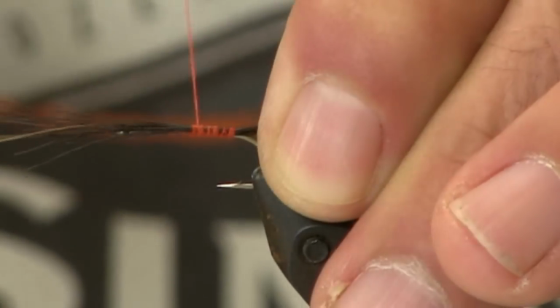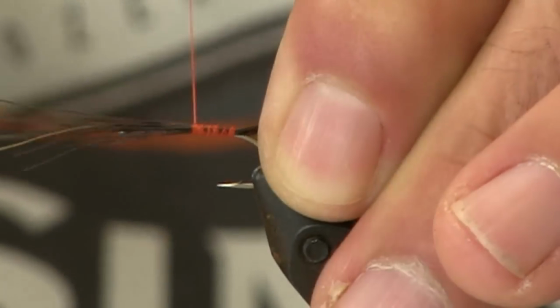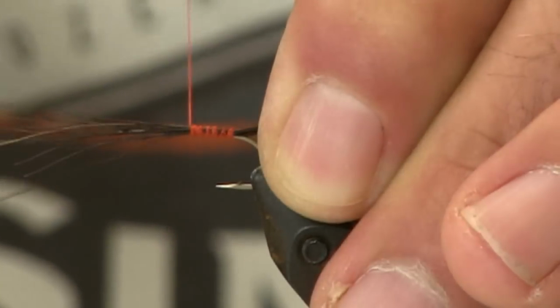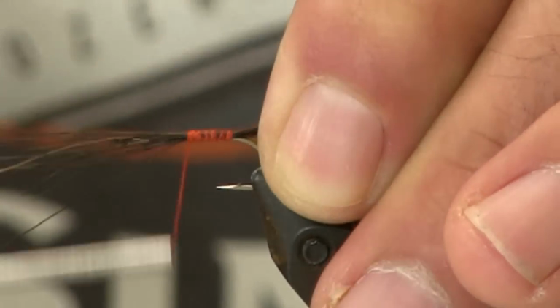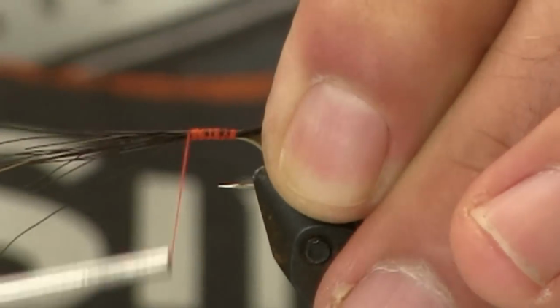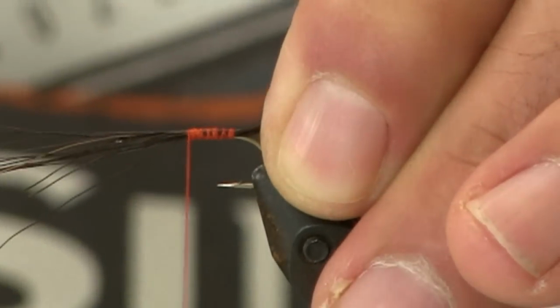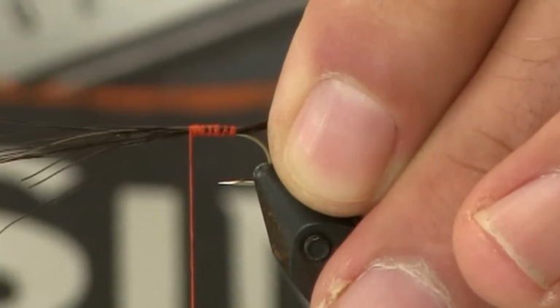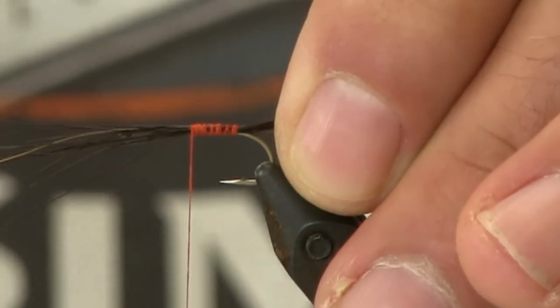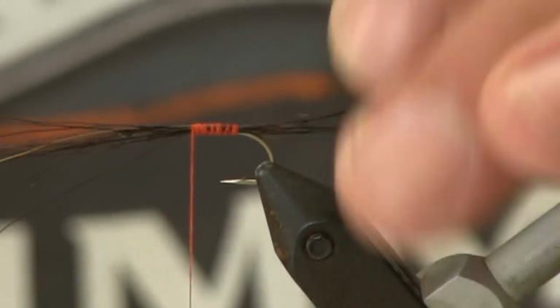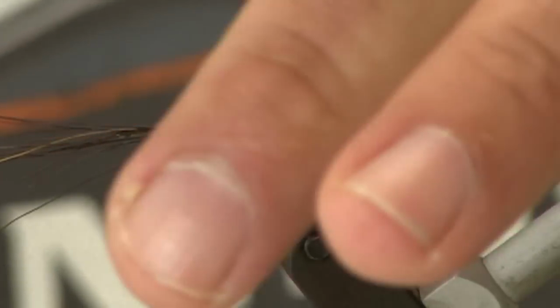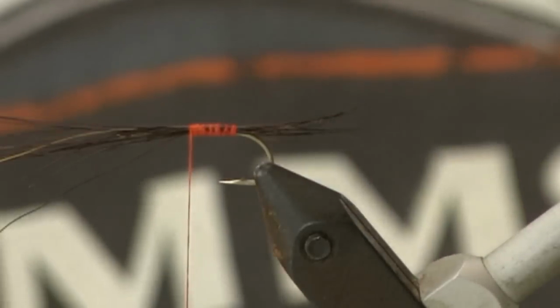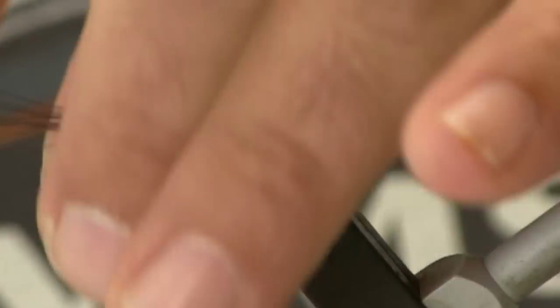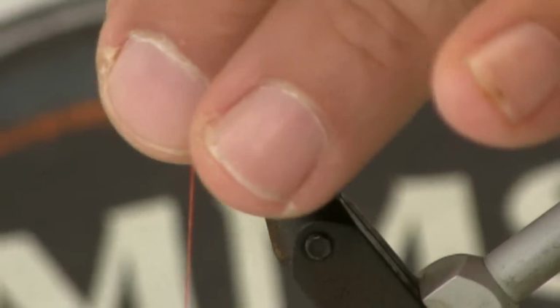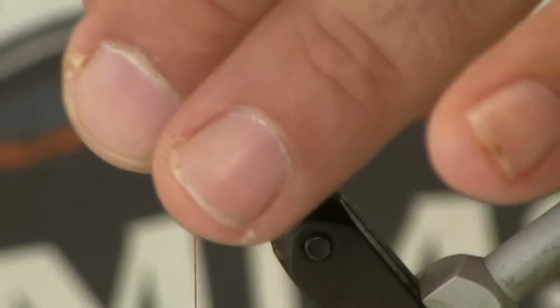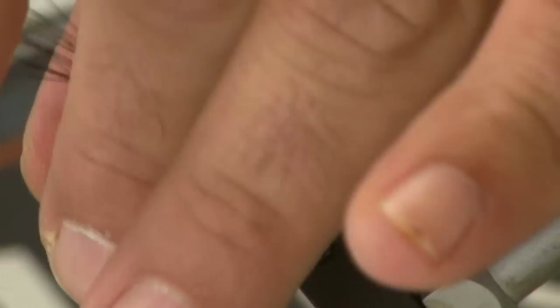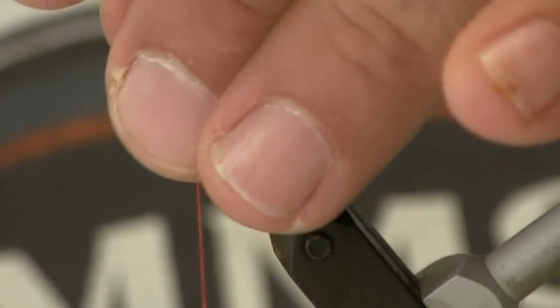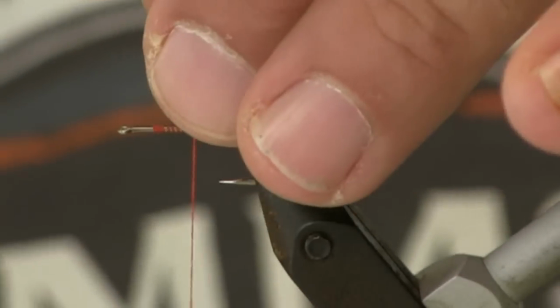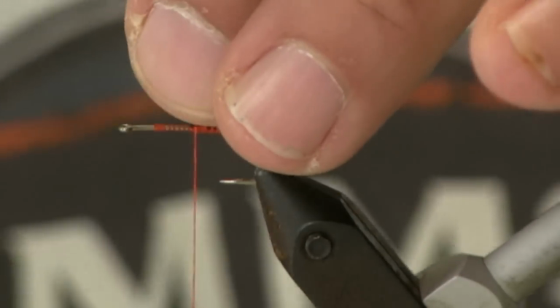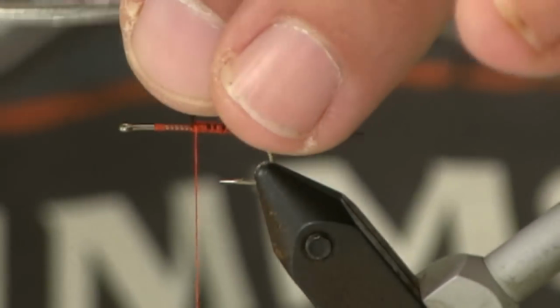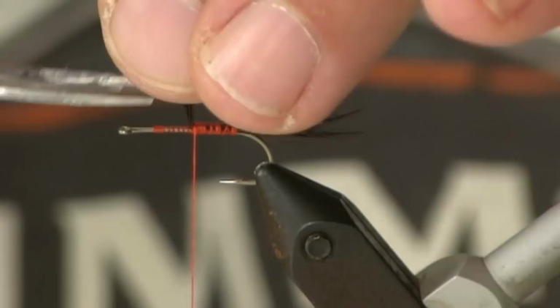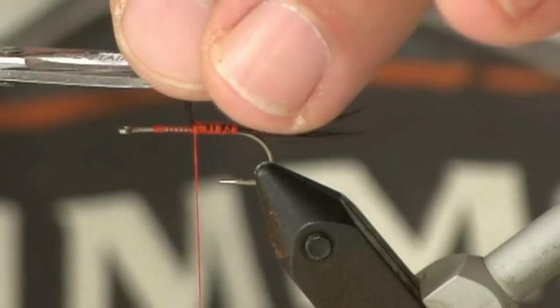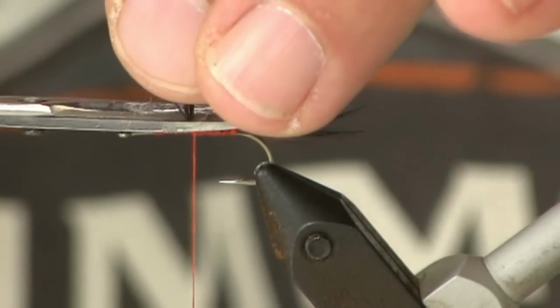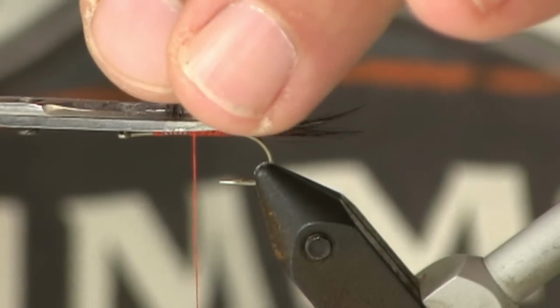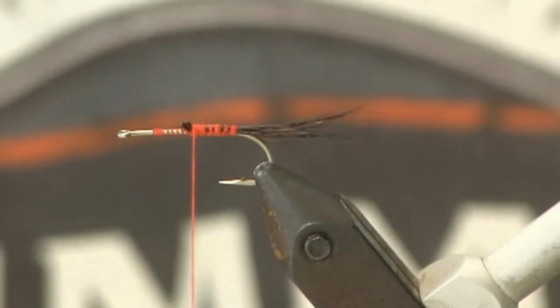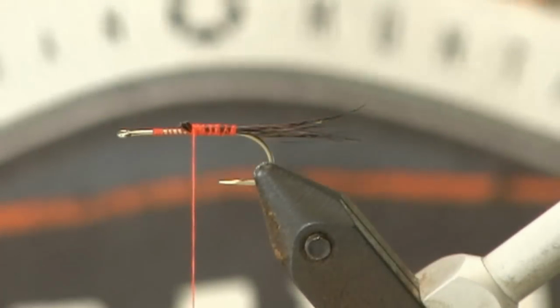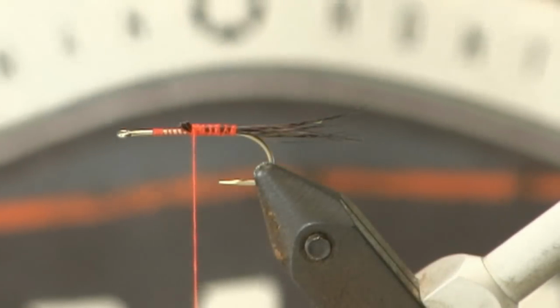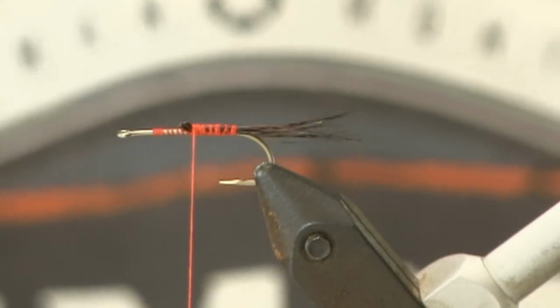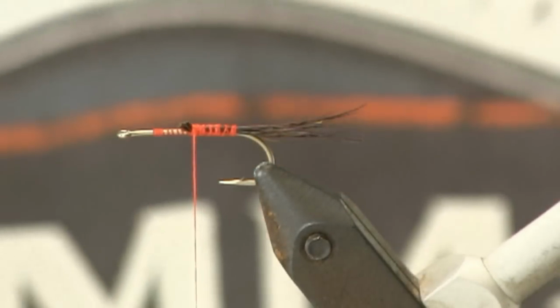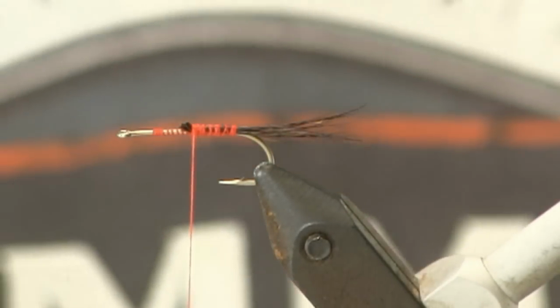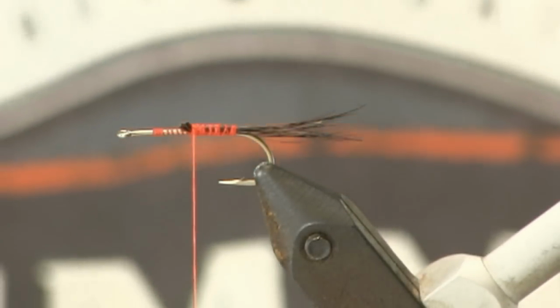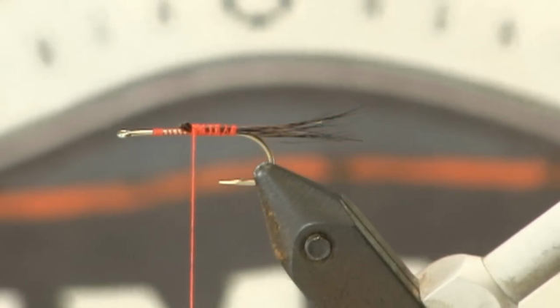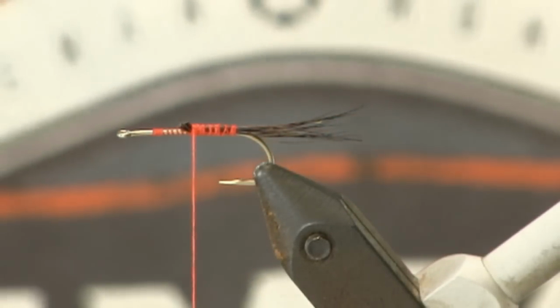Come back forward. I tend to leave a fair amount of that material — come about halfway up the shank to kind of give the body a little more bulk — then trim off the tag ends there.